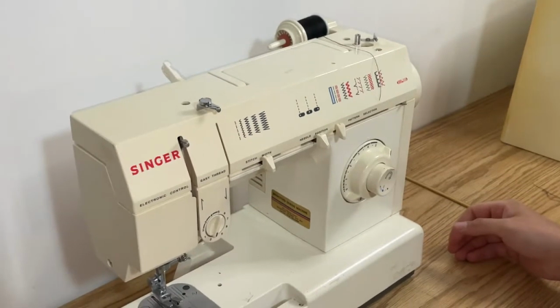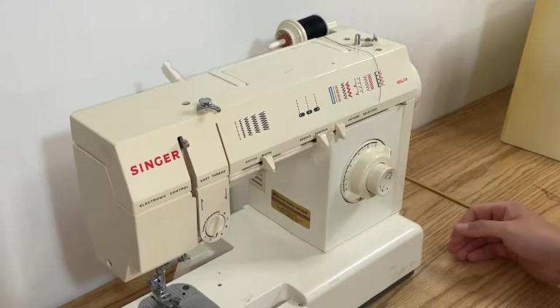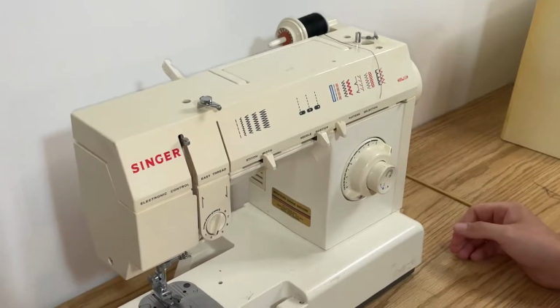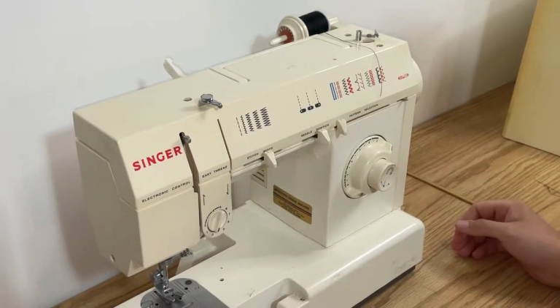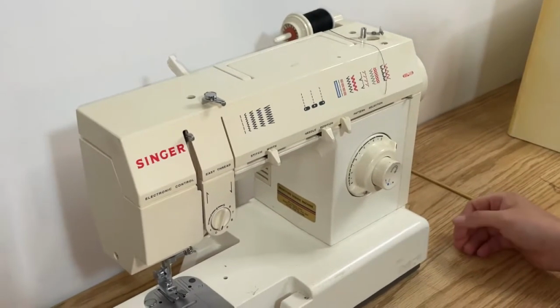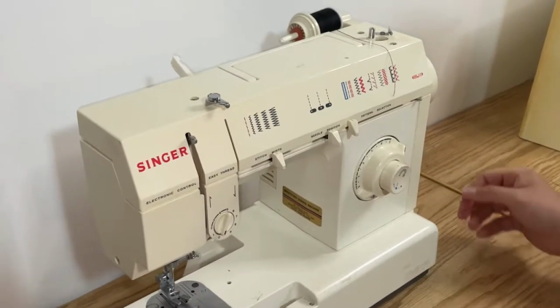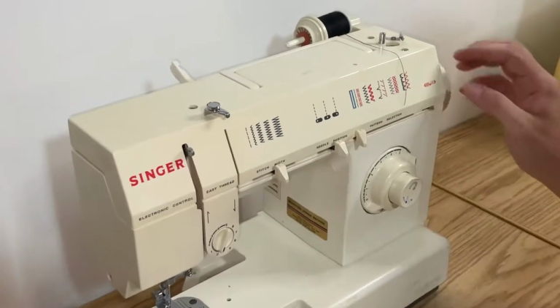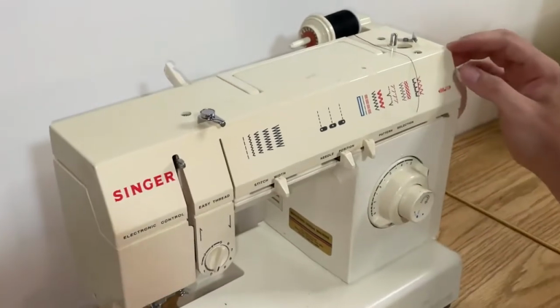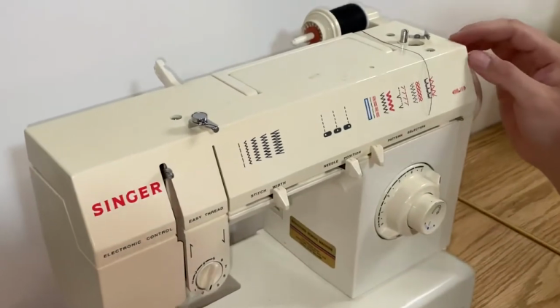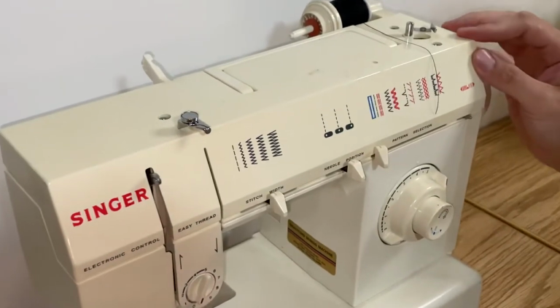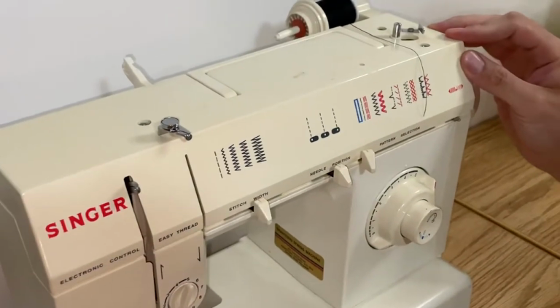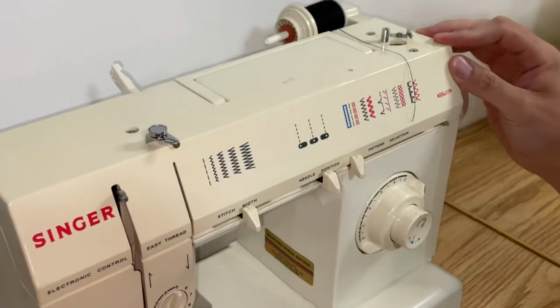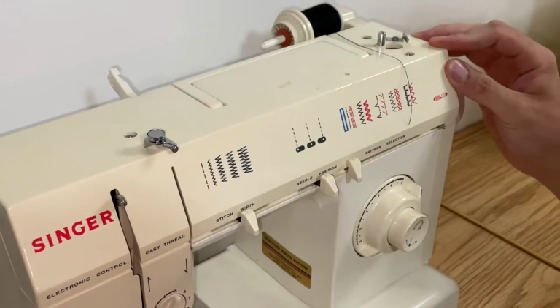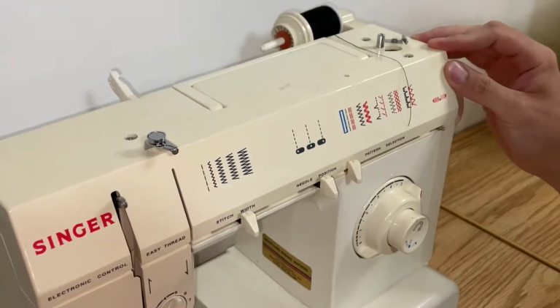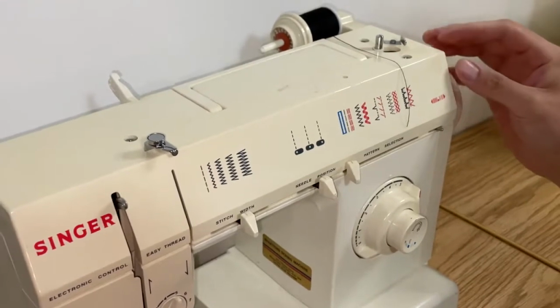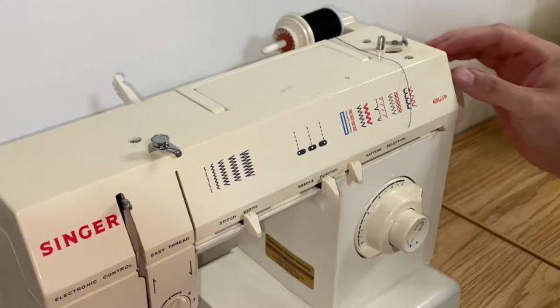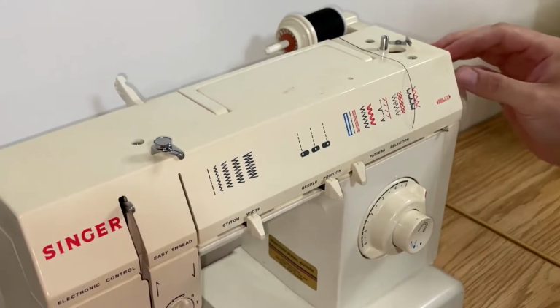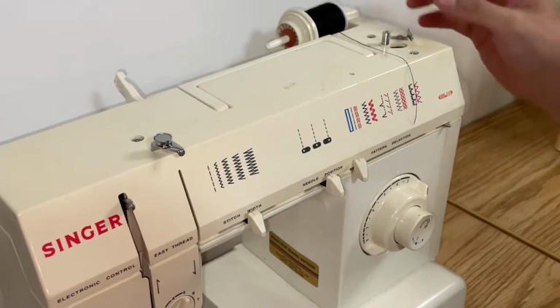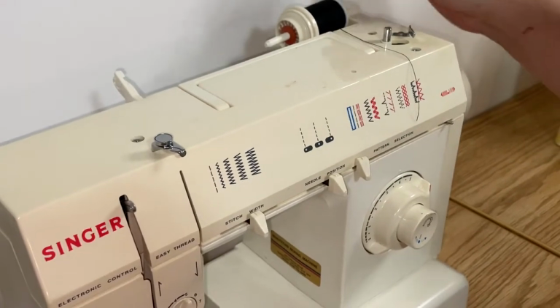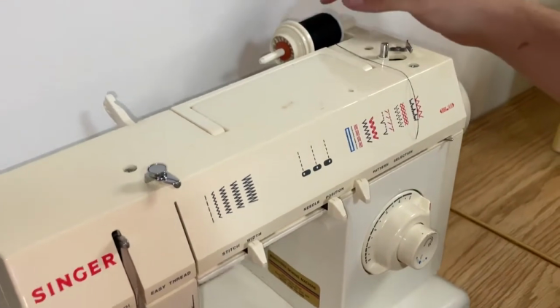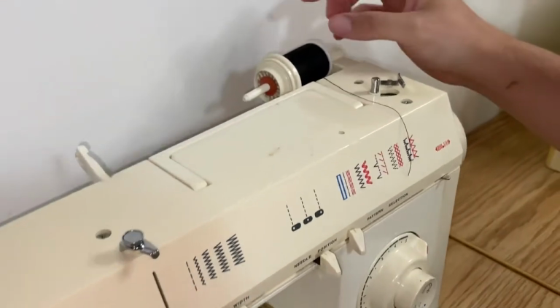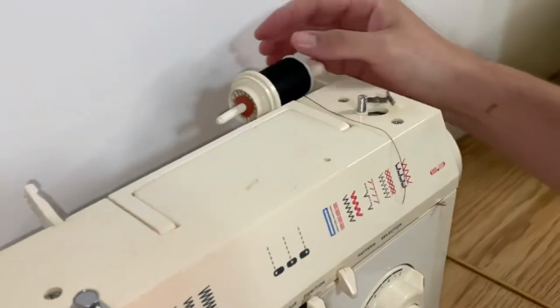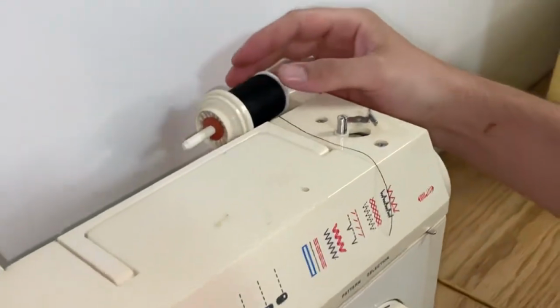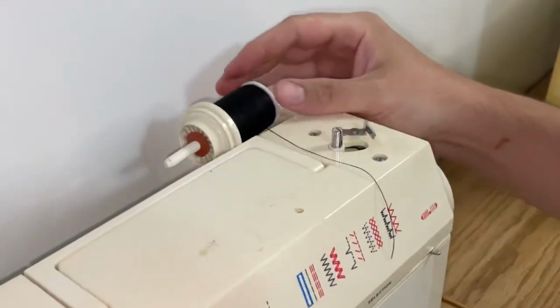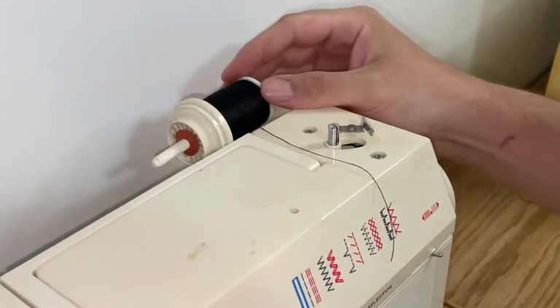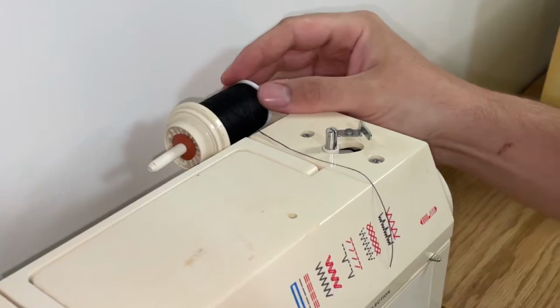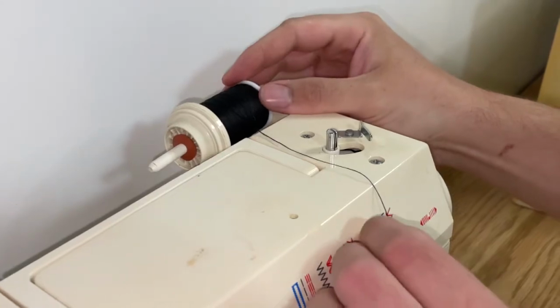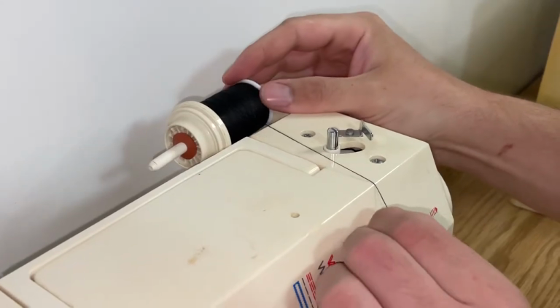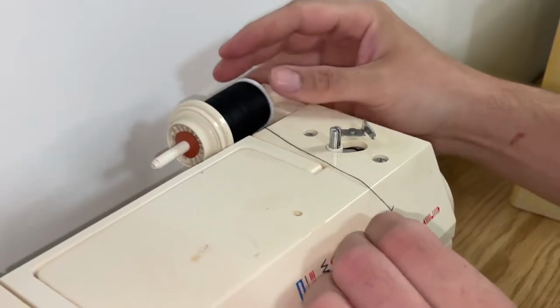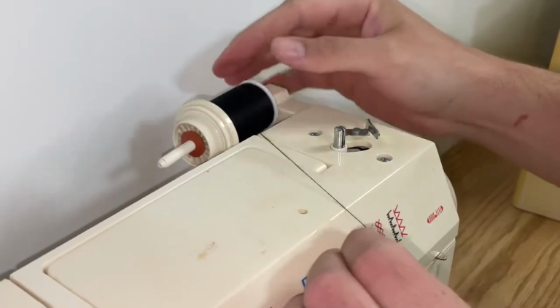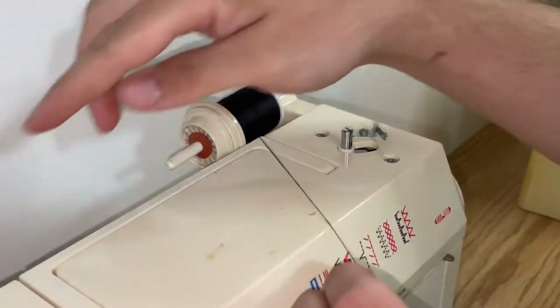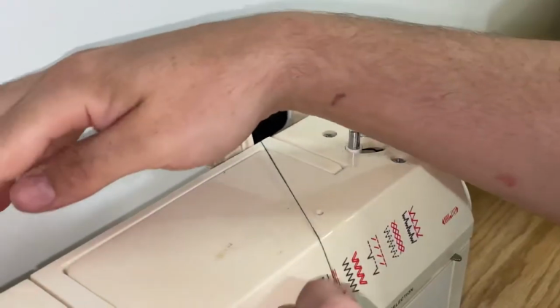Hey there folks, in today's video I'm going to show you how to thread the needle on a Singer 5830C sewing machine. First thing you want to do is put your thread on your post. From your post you're going to travel over to here, just like that.